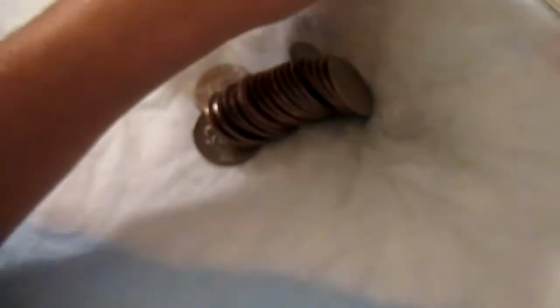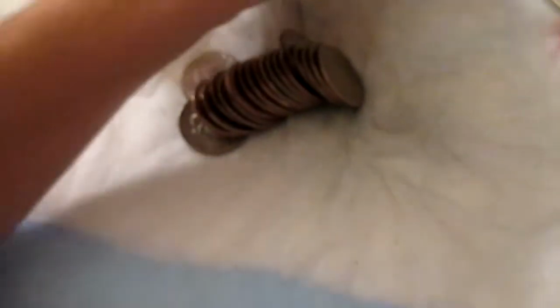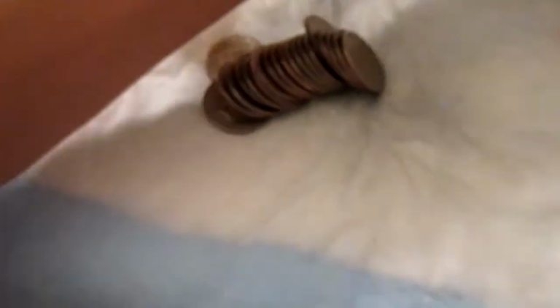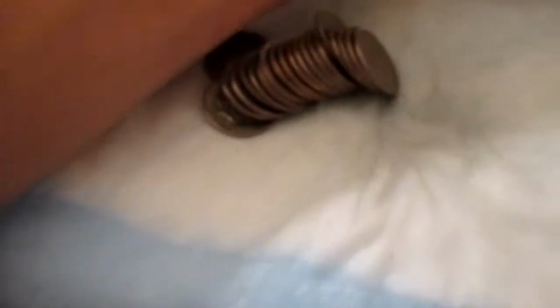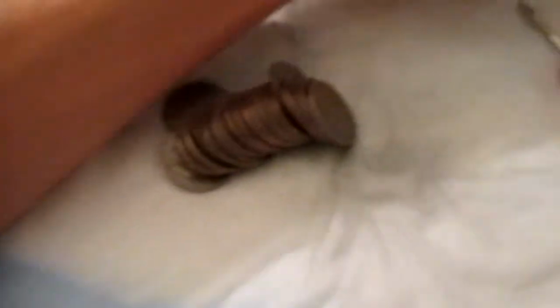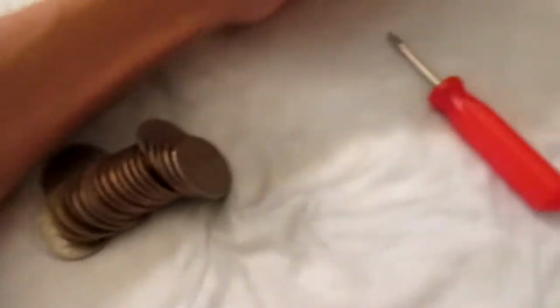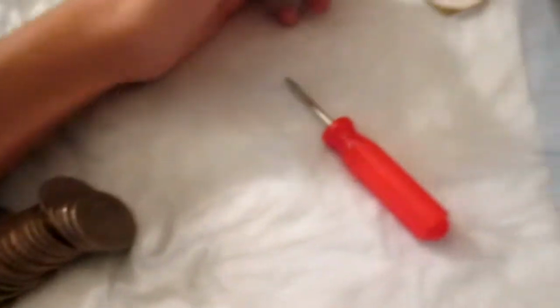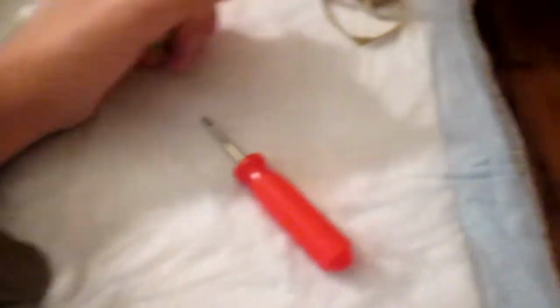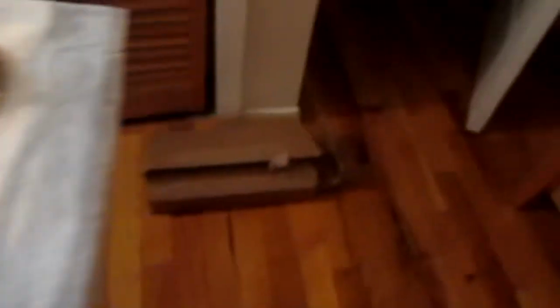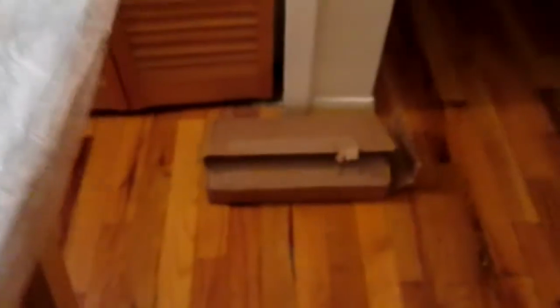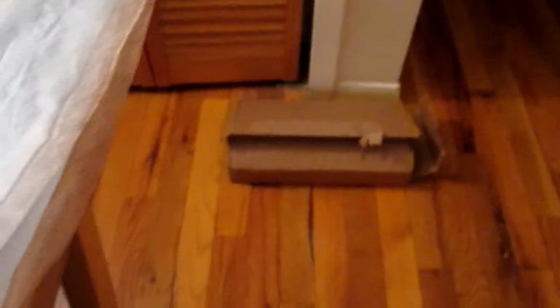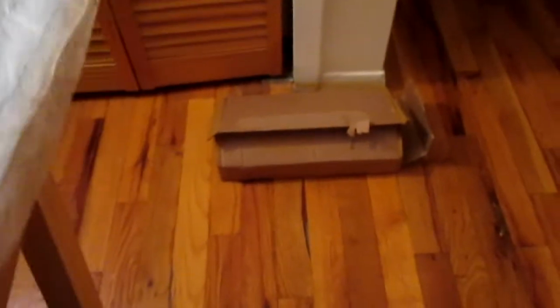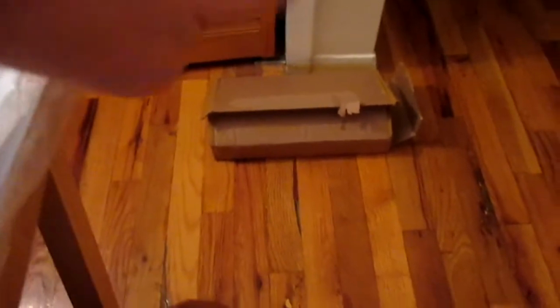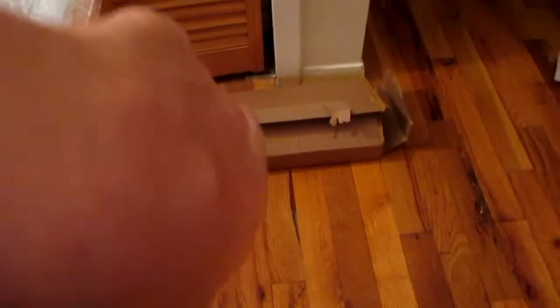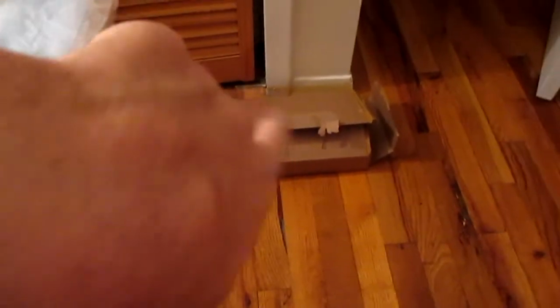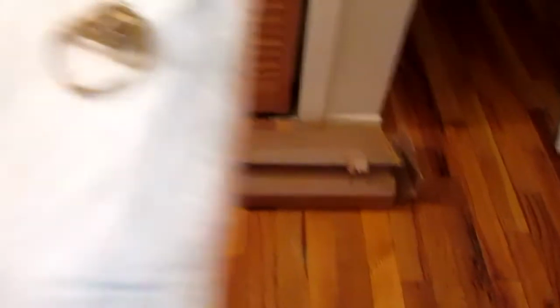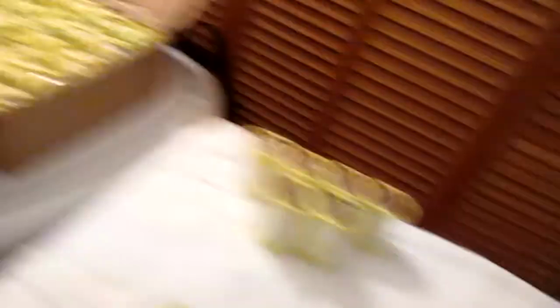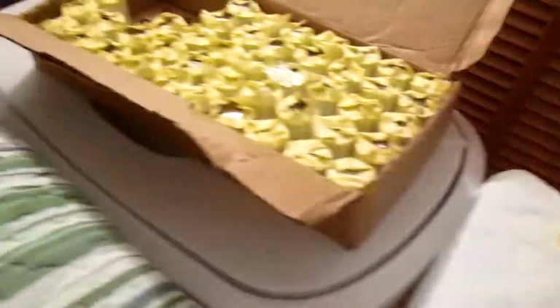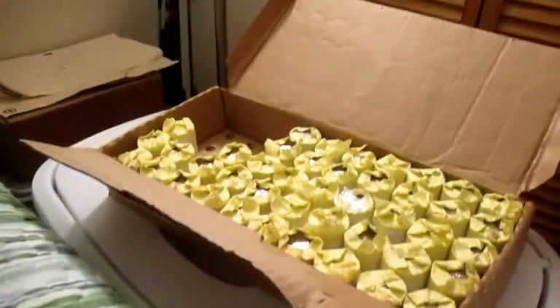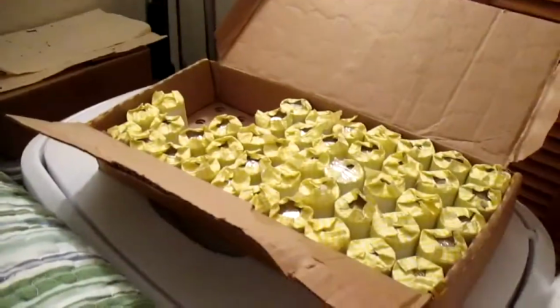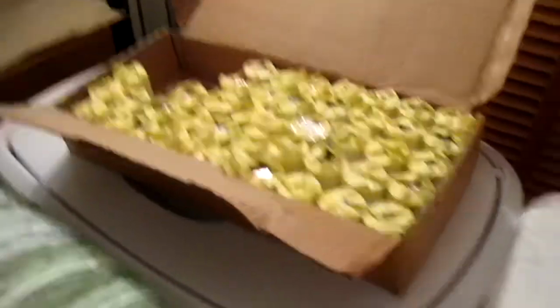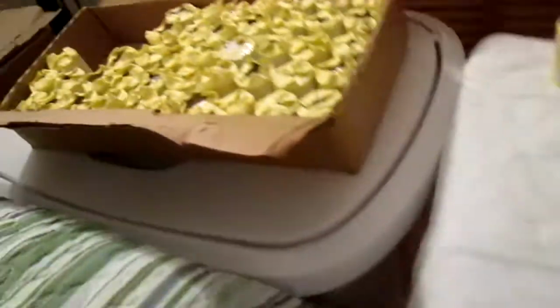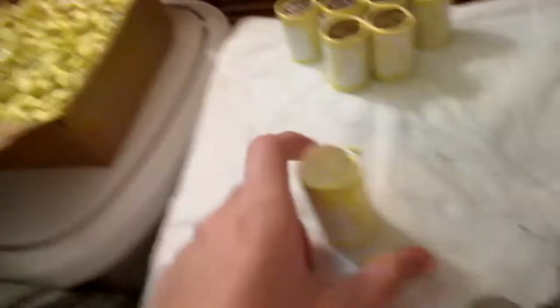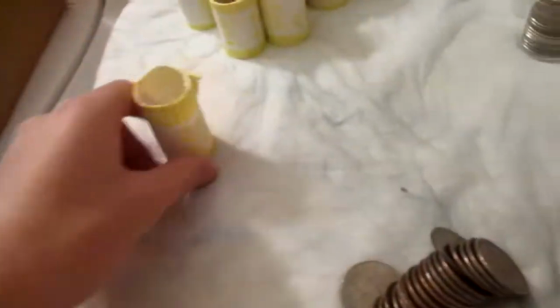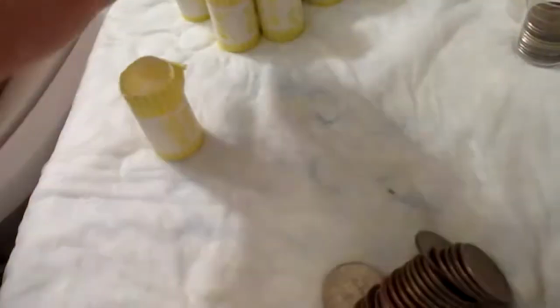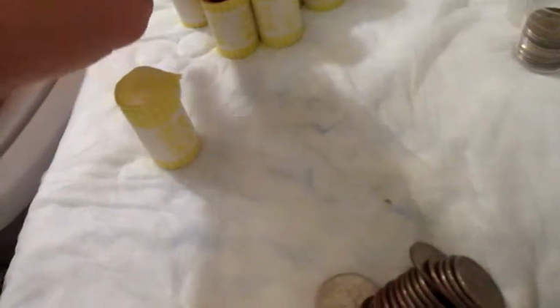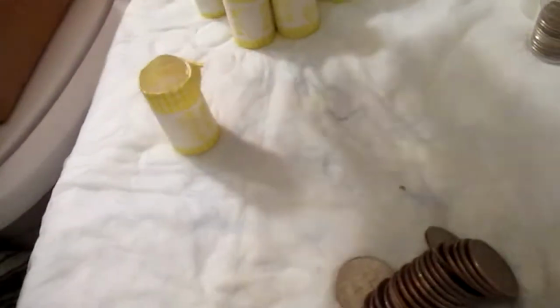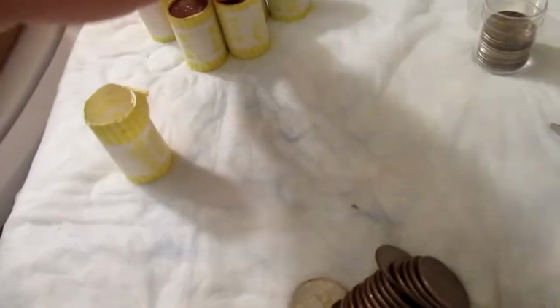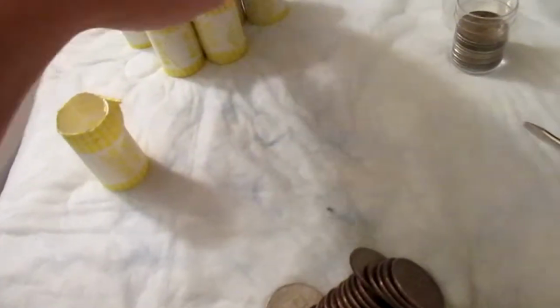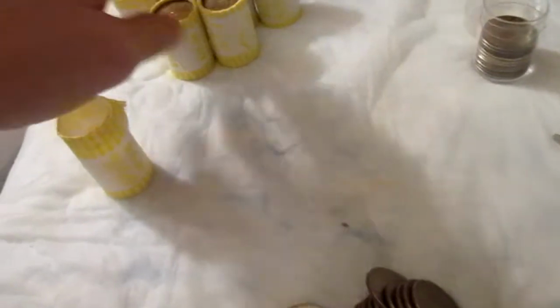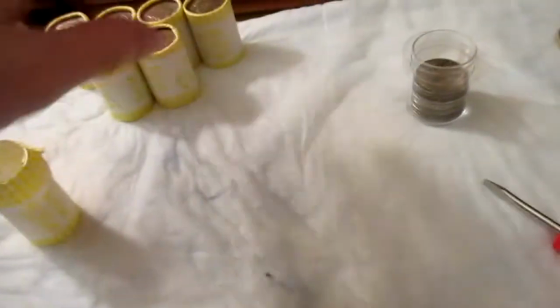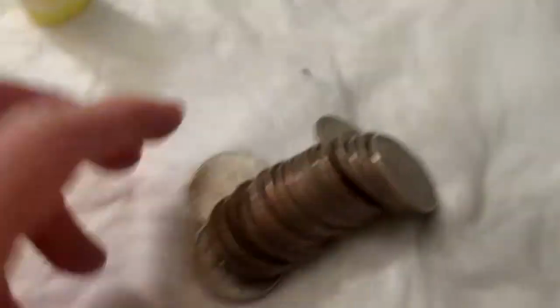Alright guys, so I'm going through another two boxes of half dollars. There's one, haven't done that one yet. And here's the second one, I'm pretty much through with it. I have $20, $40, $60 basically left to go through.